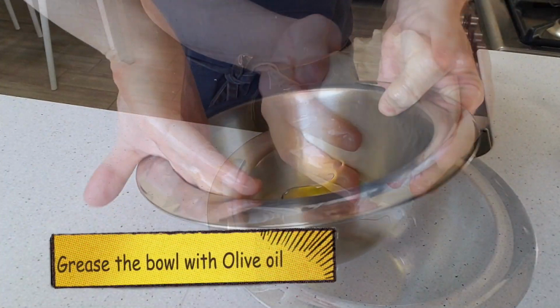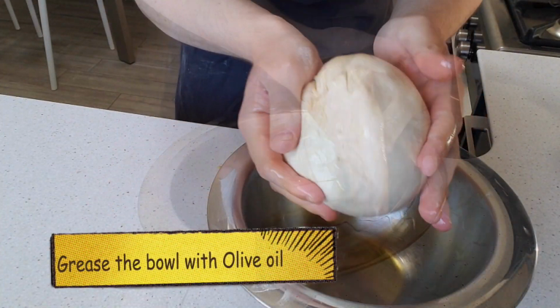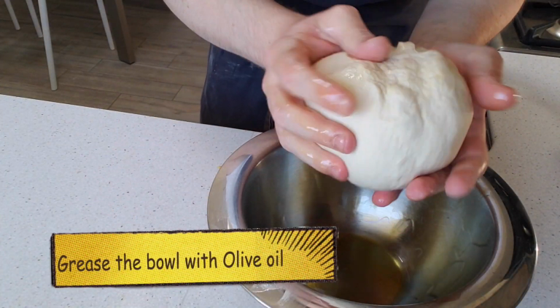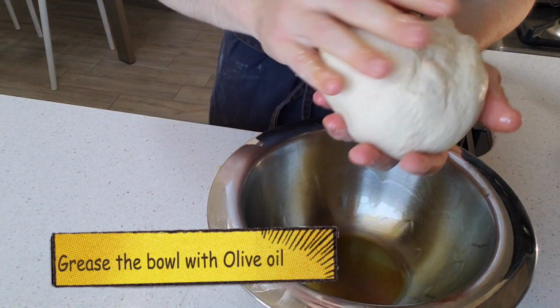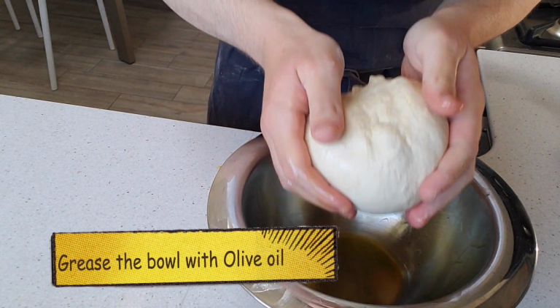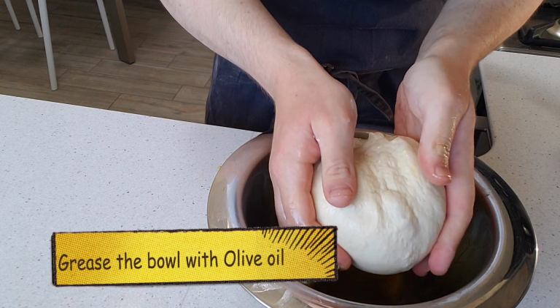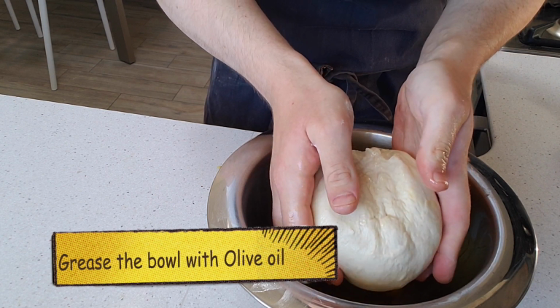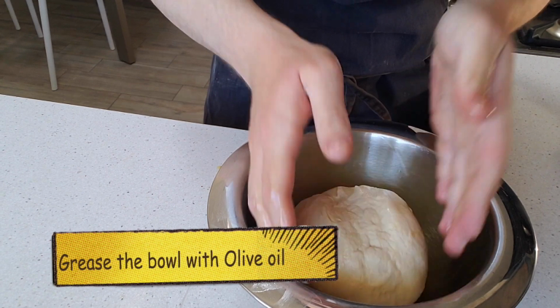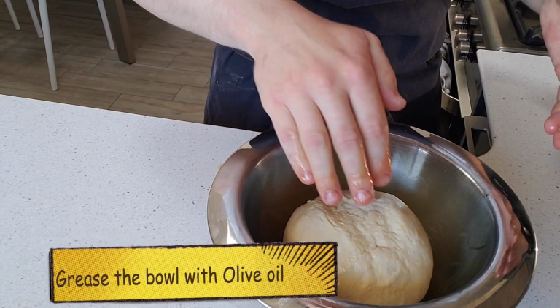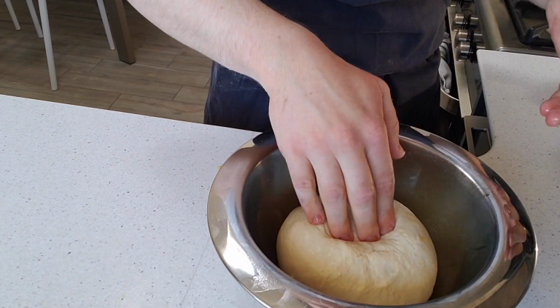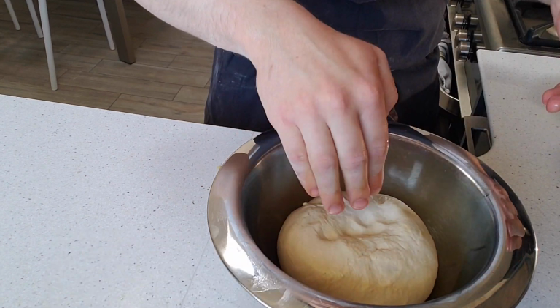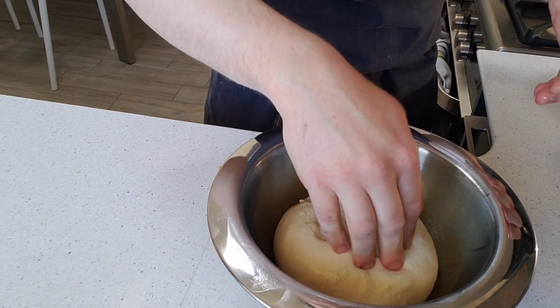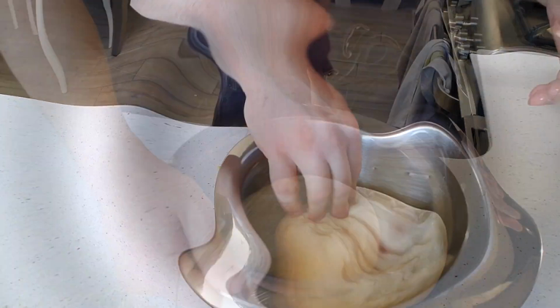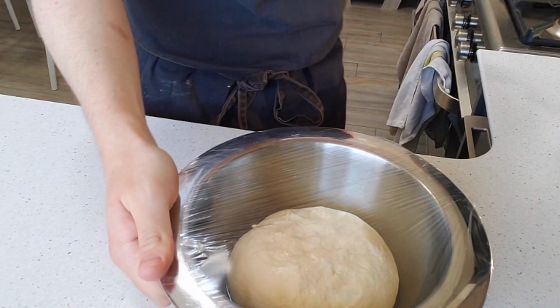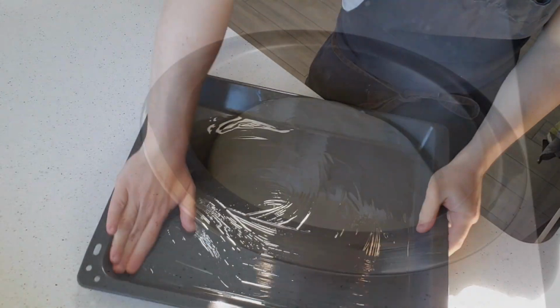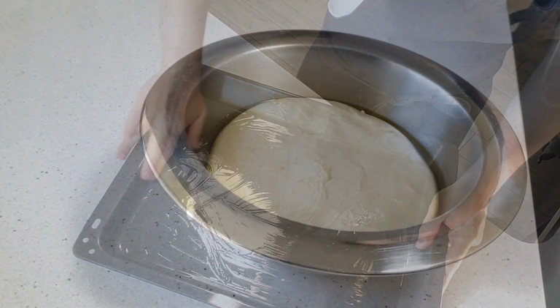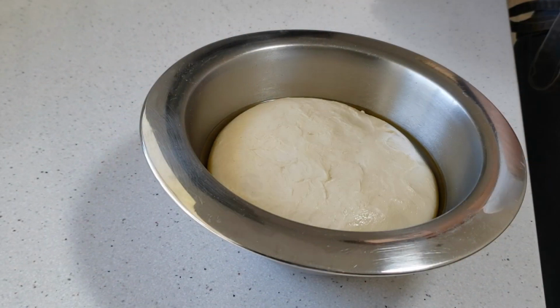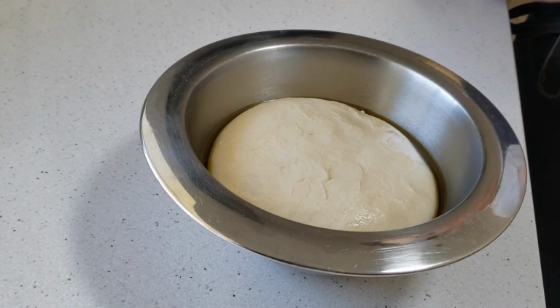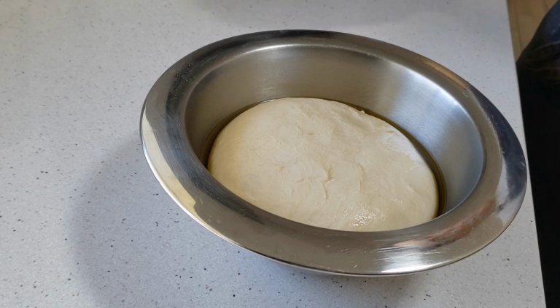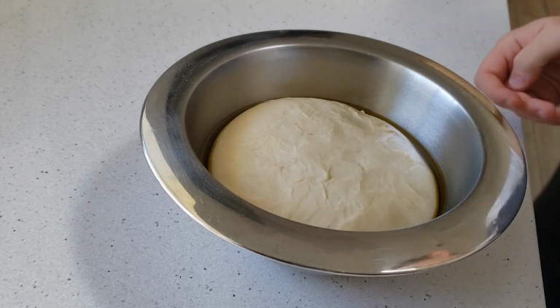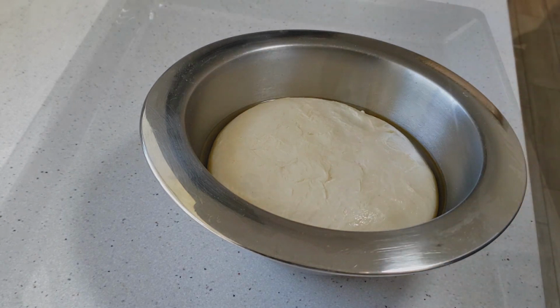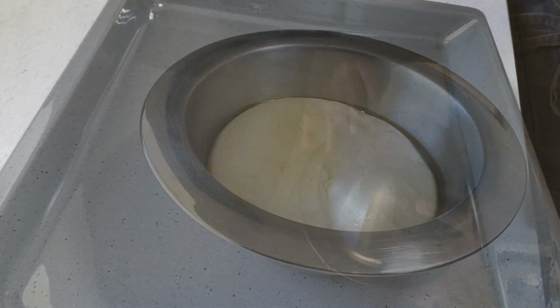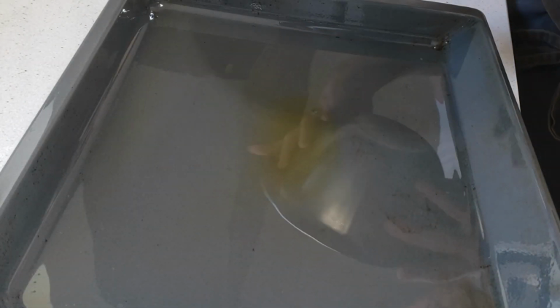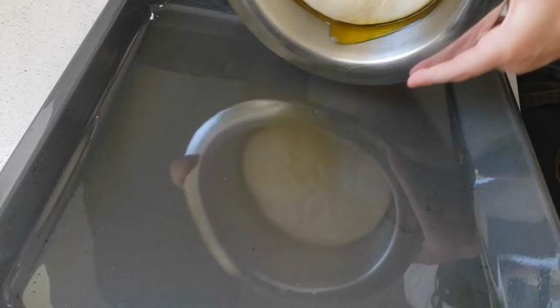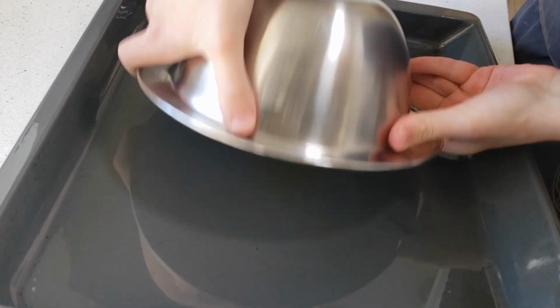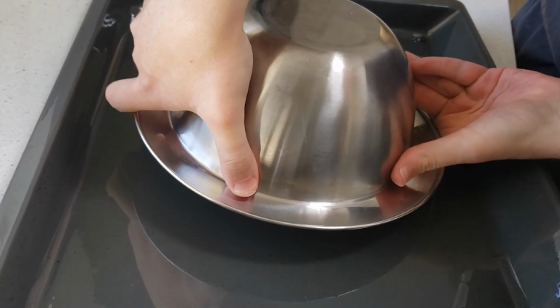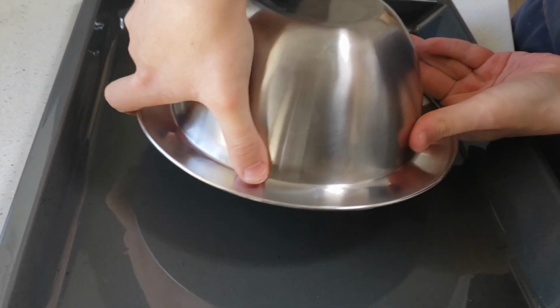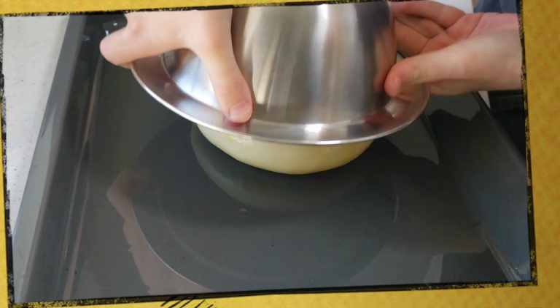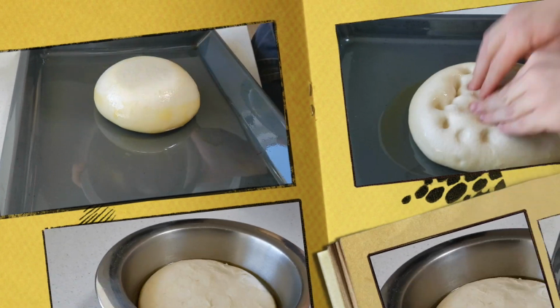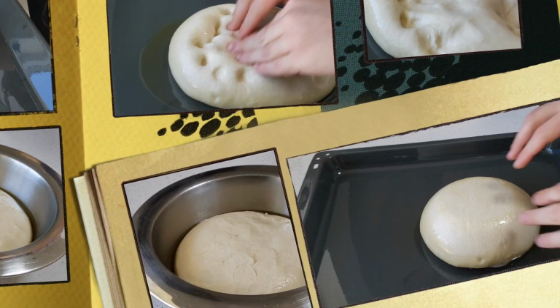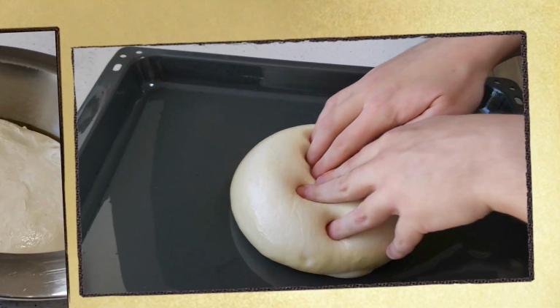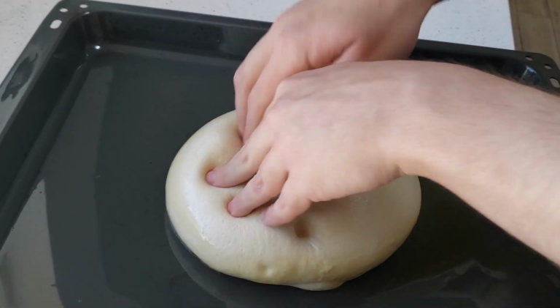Pop it into a greased bowl, seam side up, and proof for an hour. Guys, look at it — it's beautiful. It smells incredible already, even though it's not even baked yet. Just spread it out with your fingers like so.